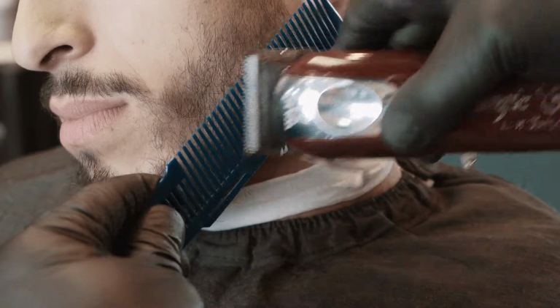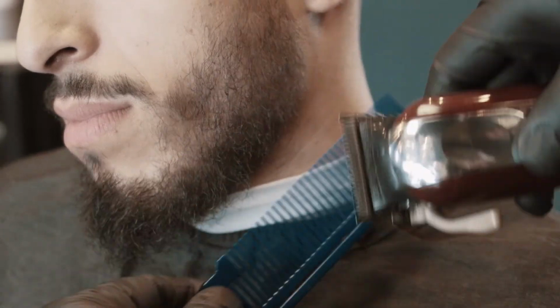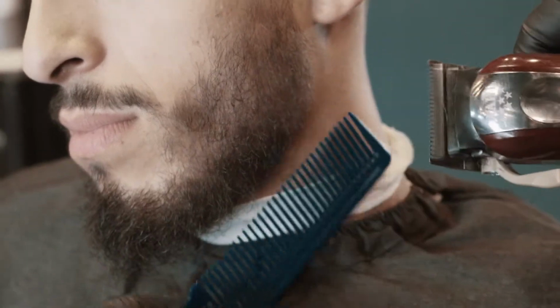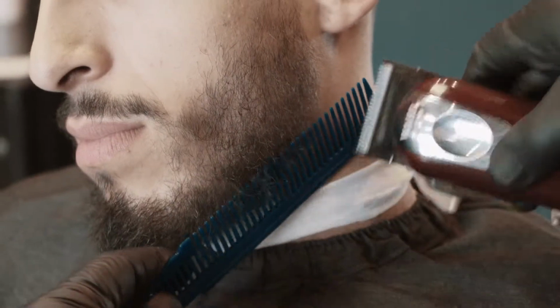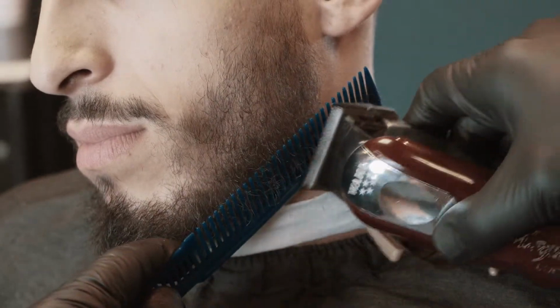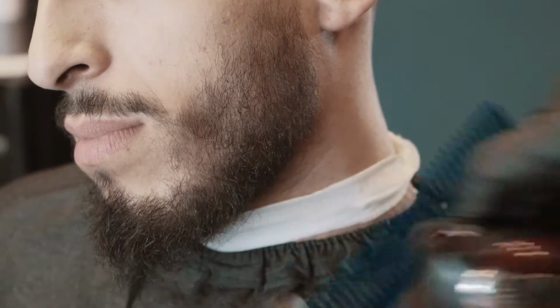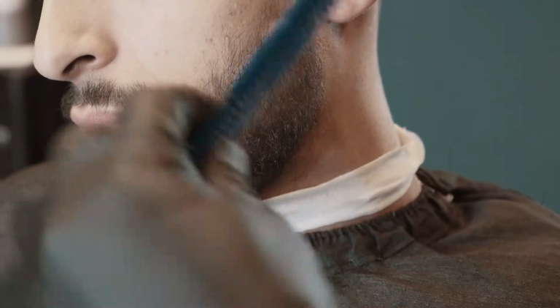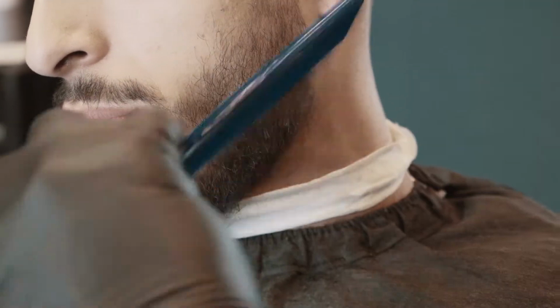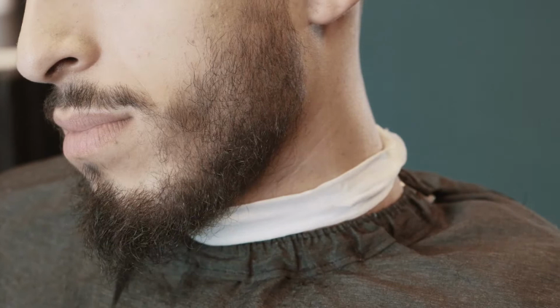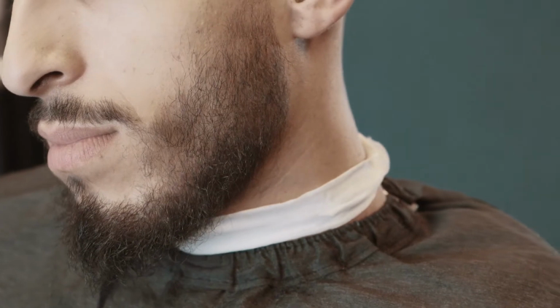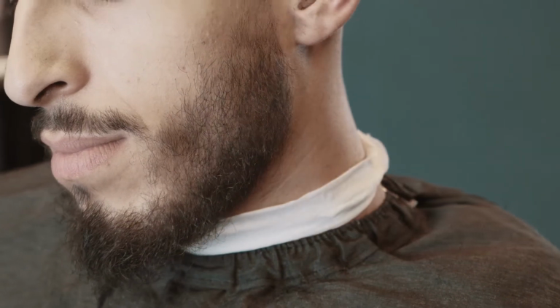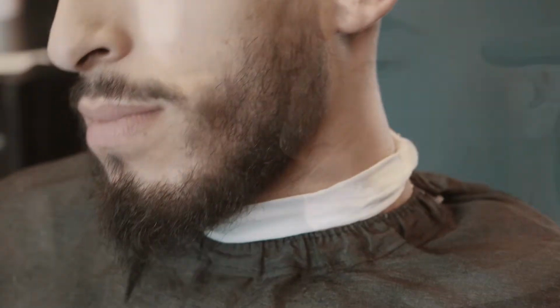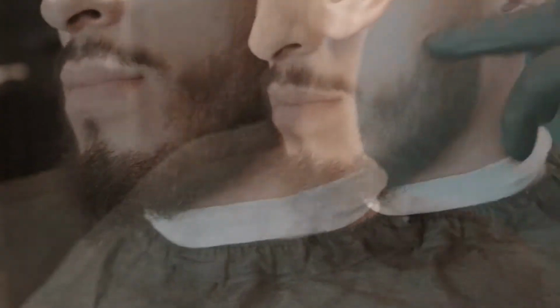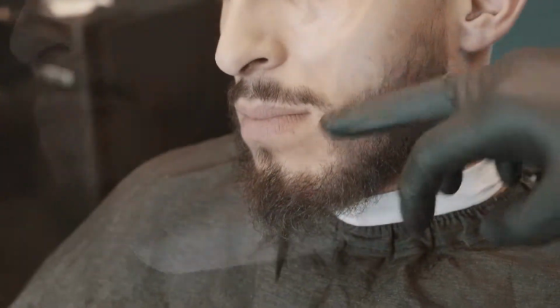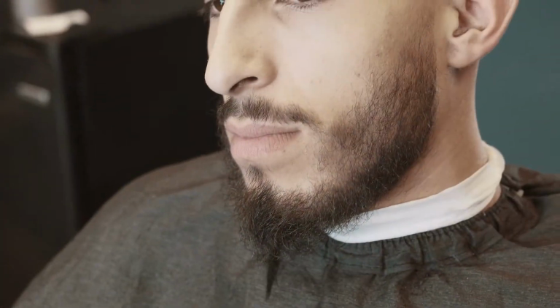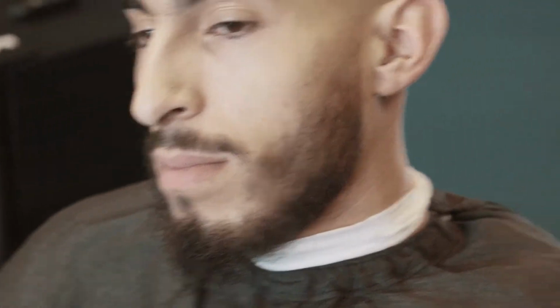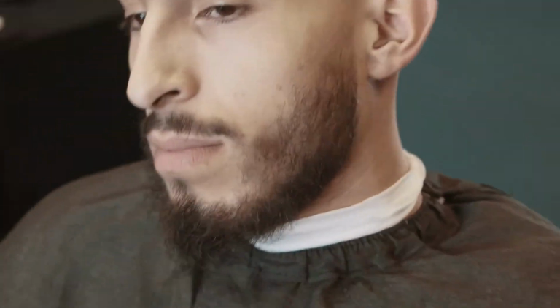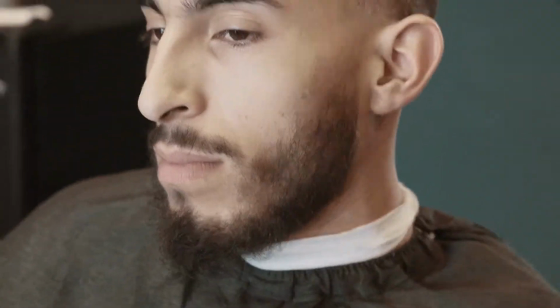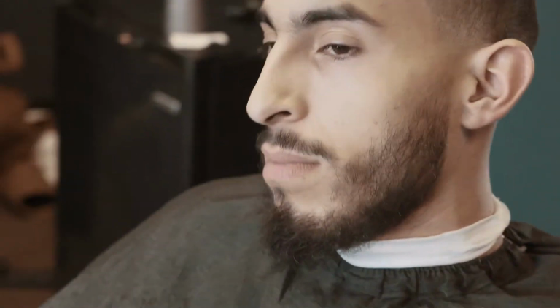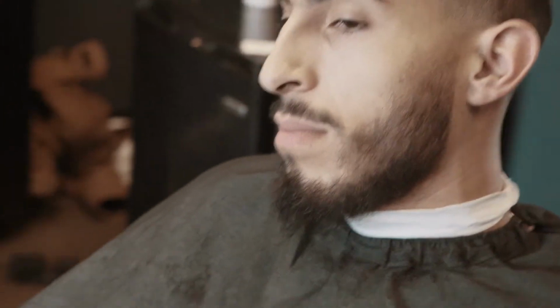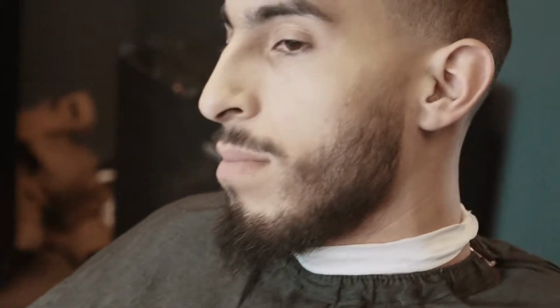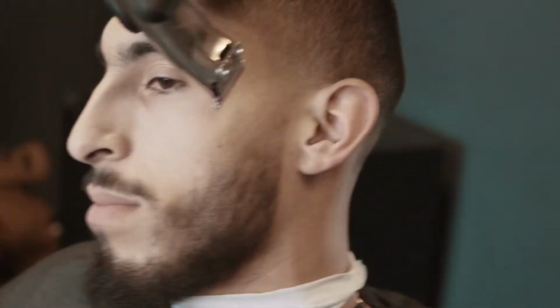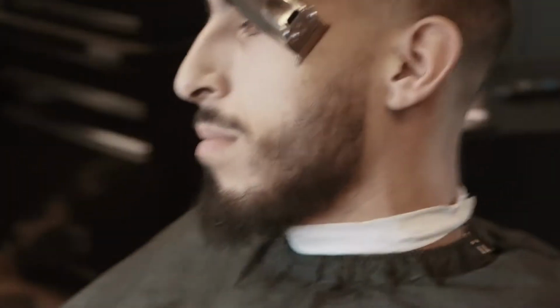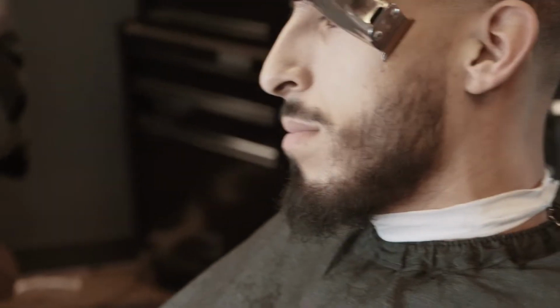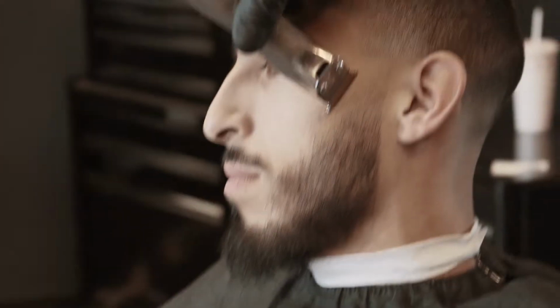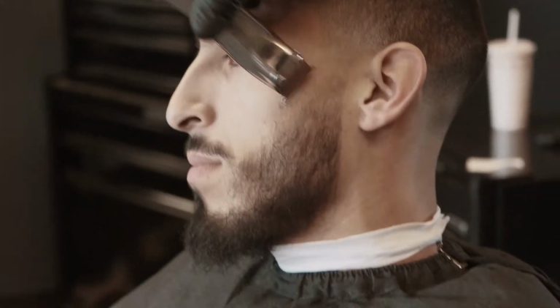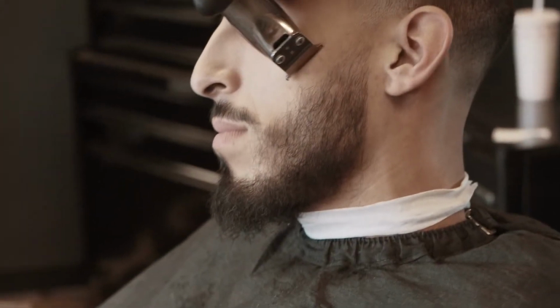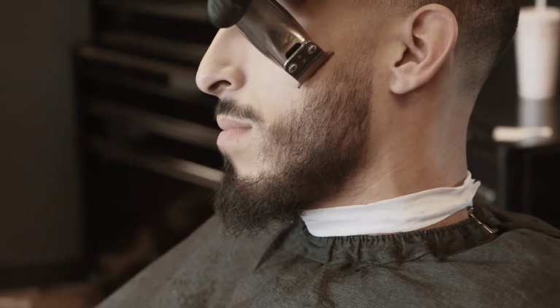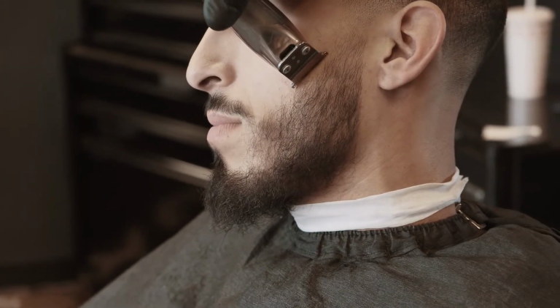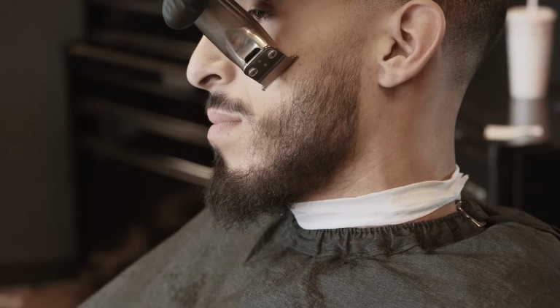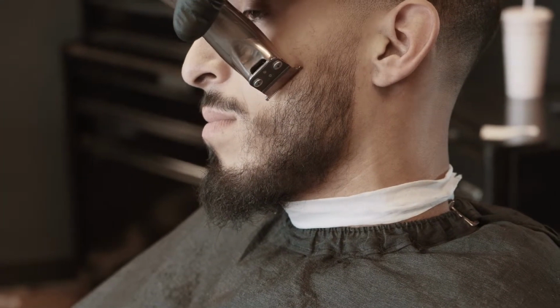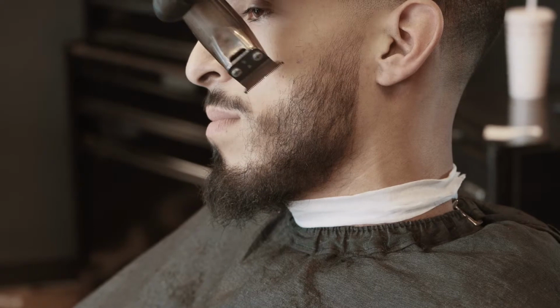He's definitely a lot thicker on the bottom part than the top part of his beard. So I want to remove a little bit more of that before I get started. This way it kind of looks like it's the same length. Even though the top part is longer in length, but the other one is shorter but thicker.